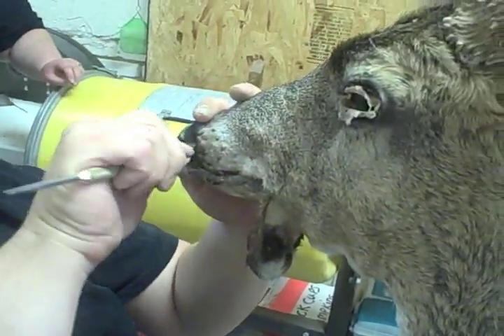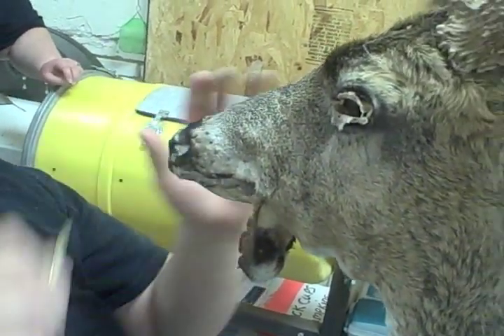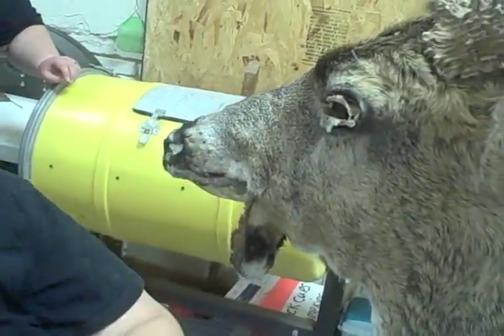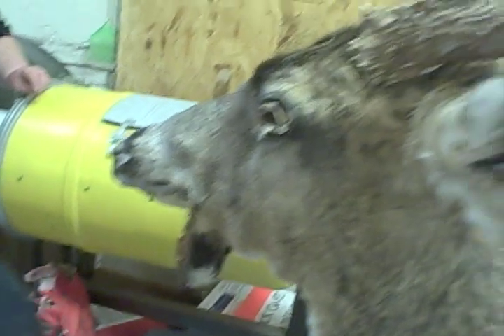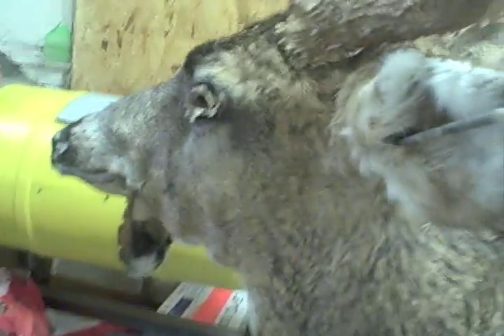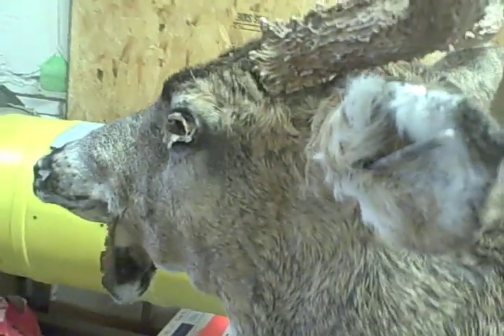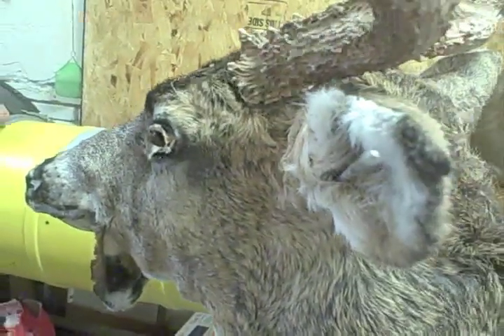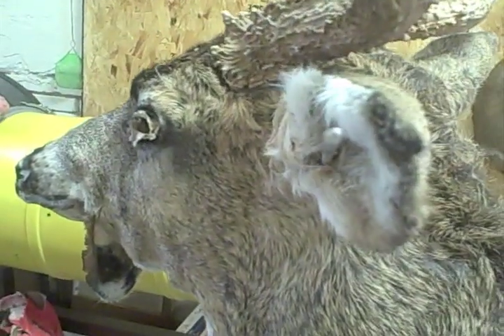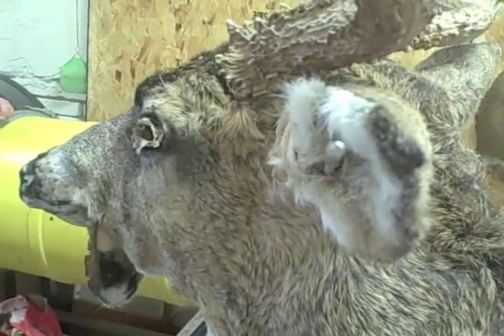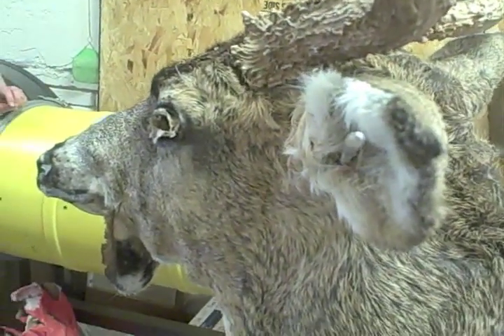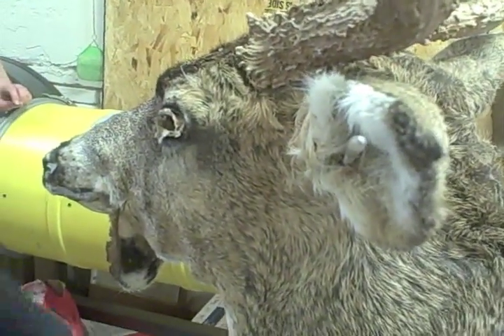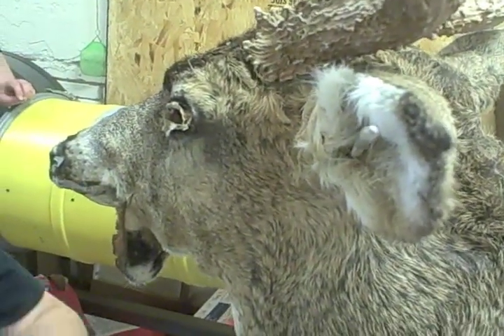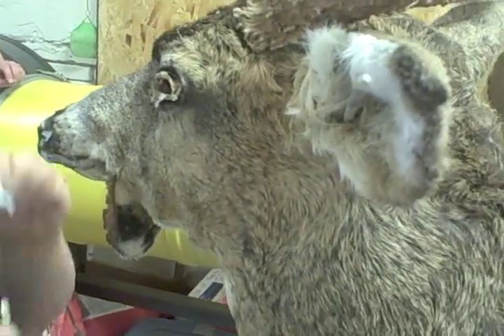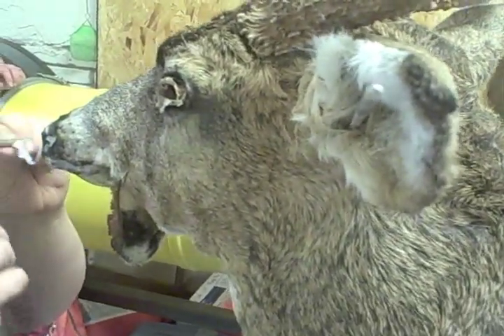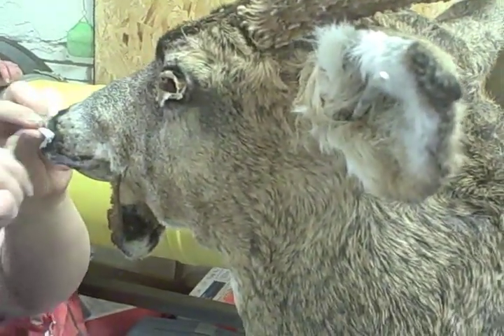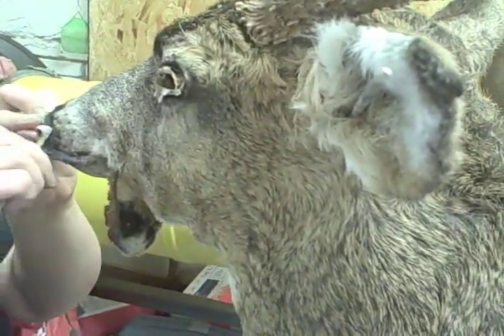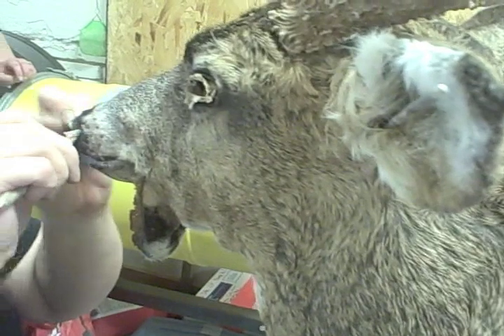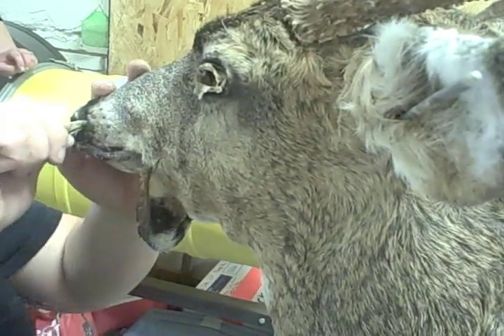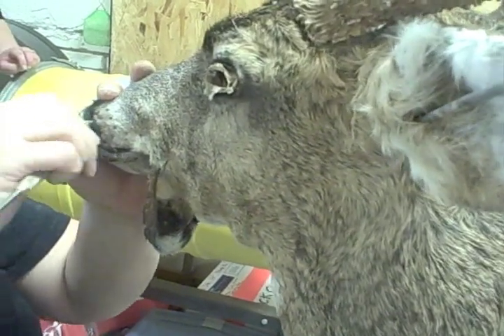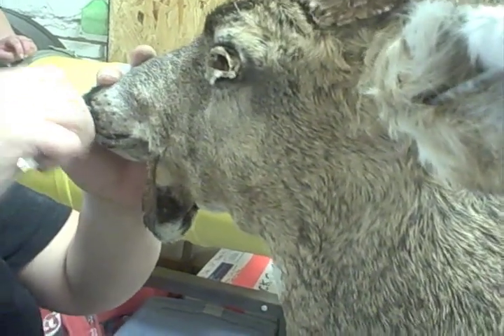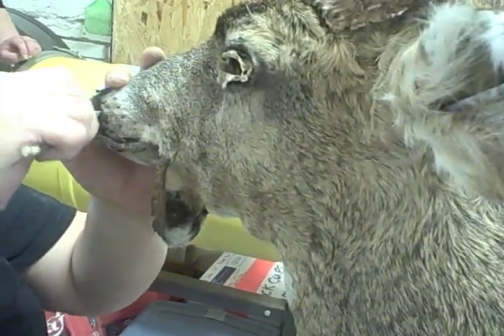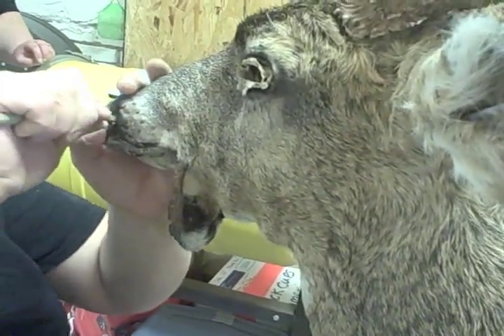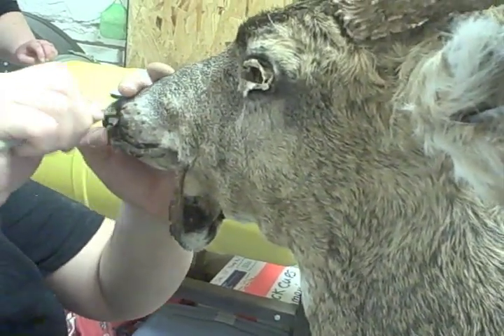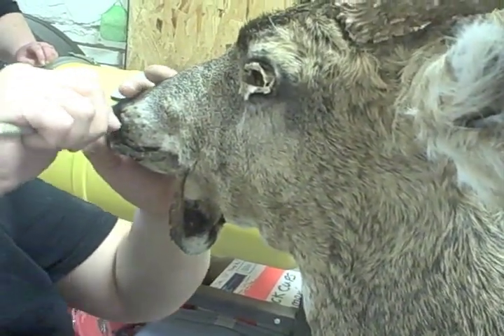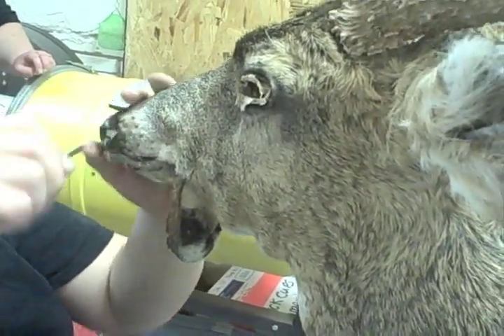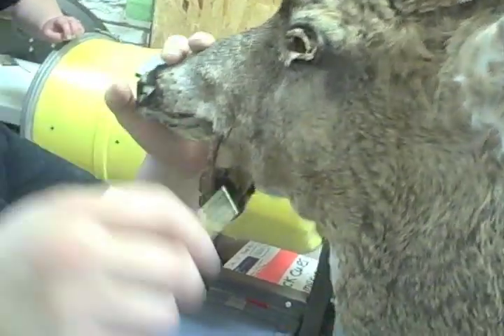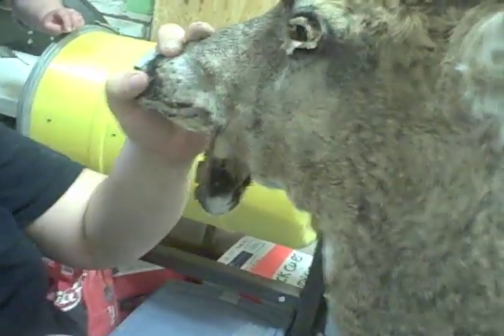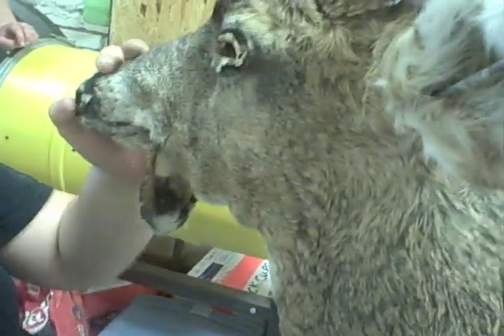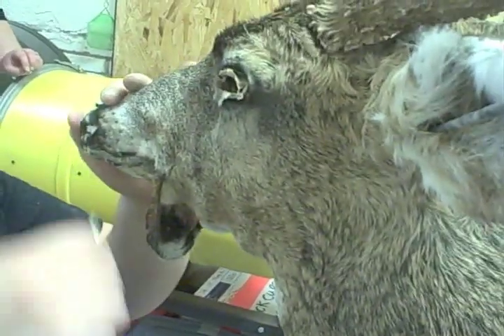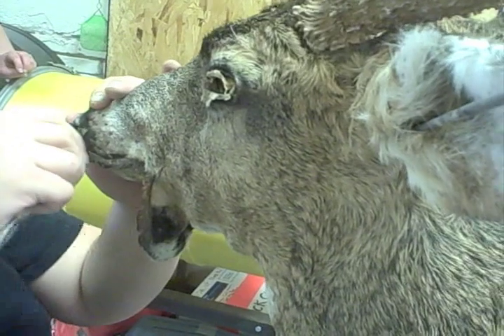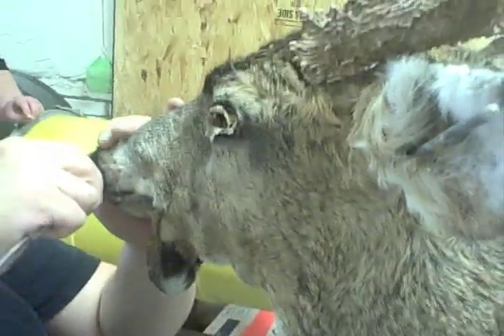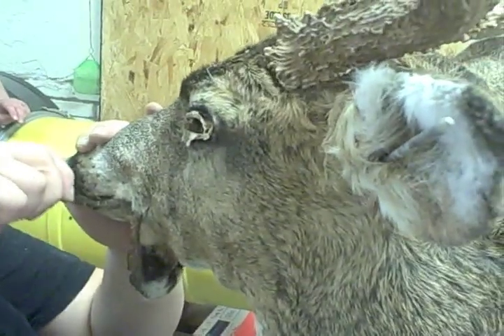About how long will it take you to finish this today? Probably in a couple hours — for the whole thing, to sew it up, about a couple hours.